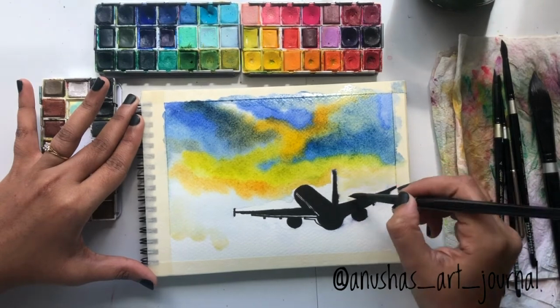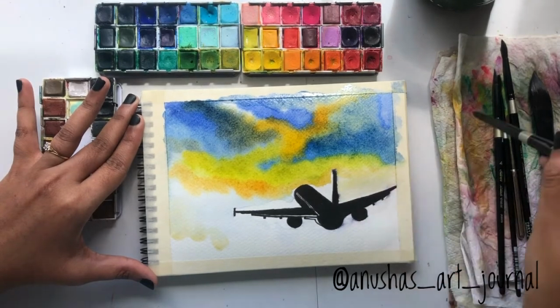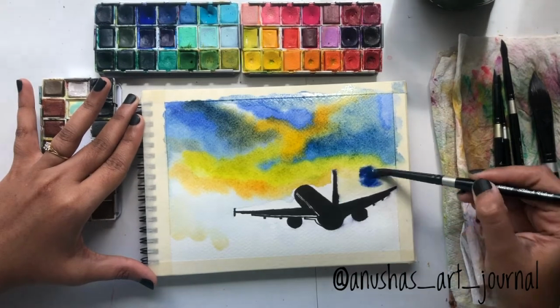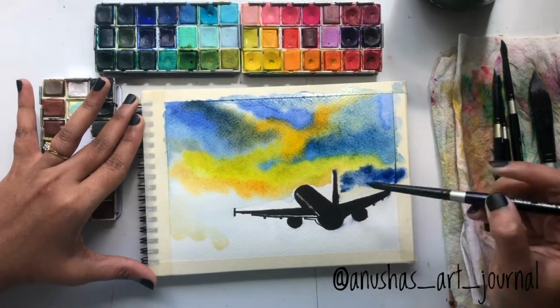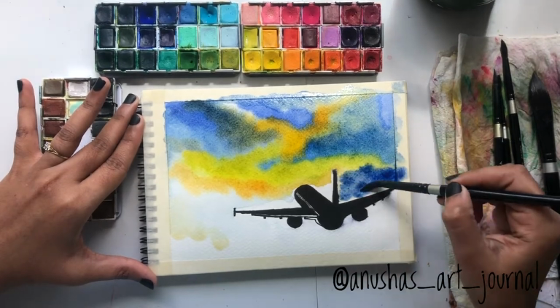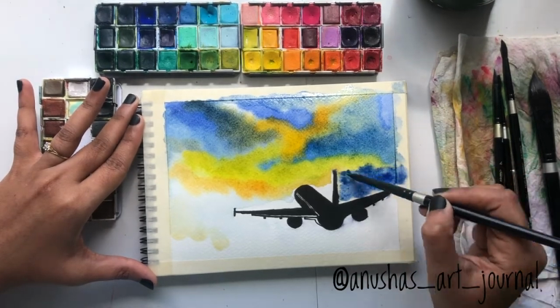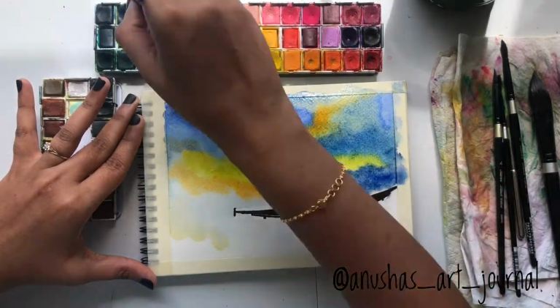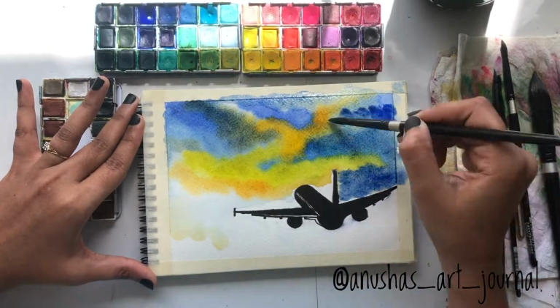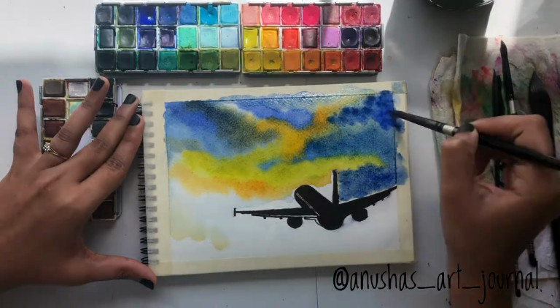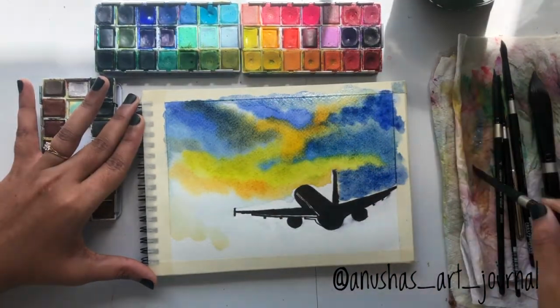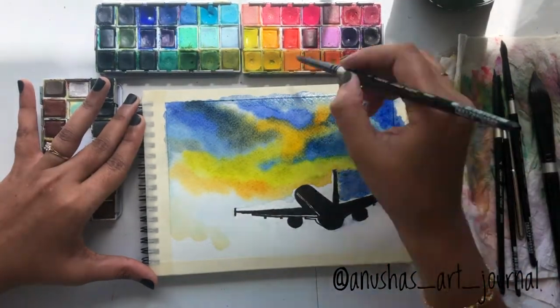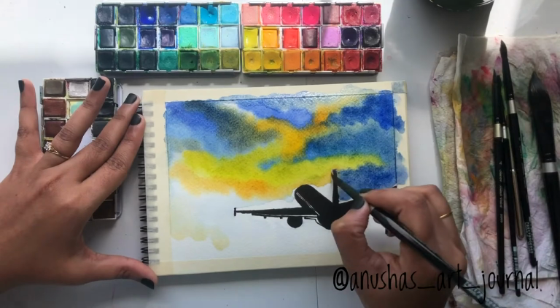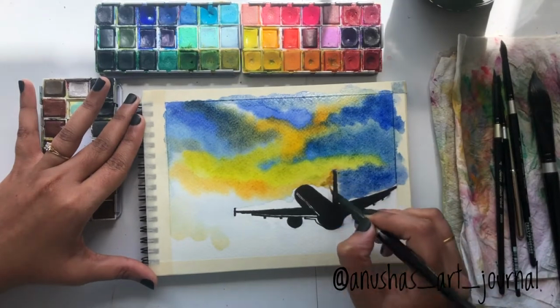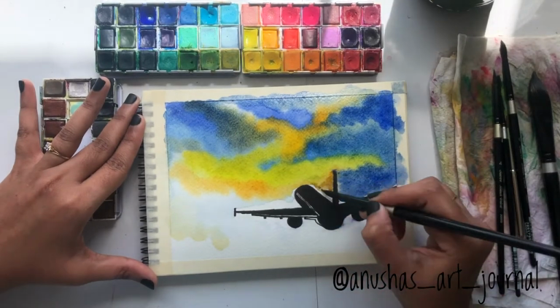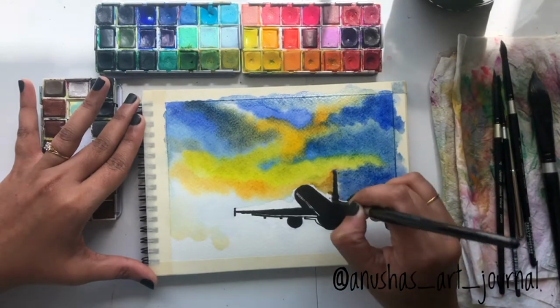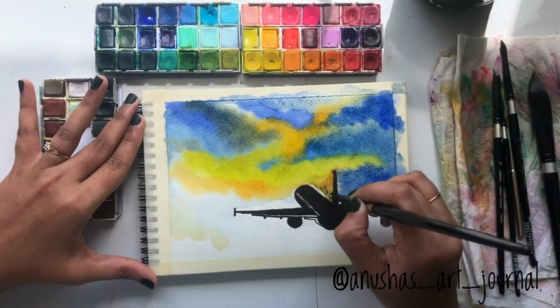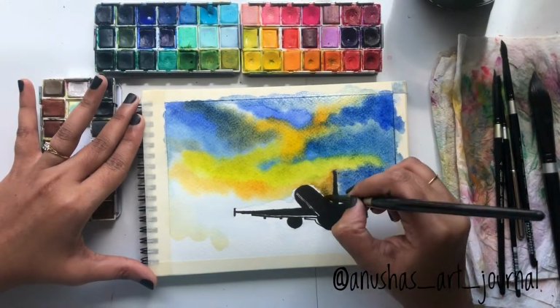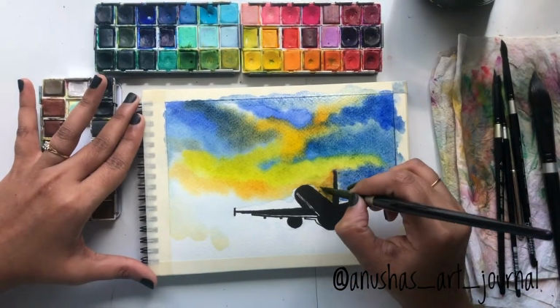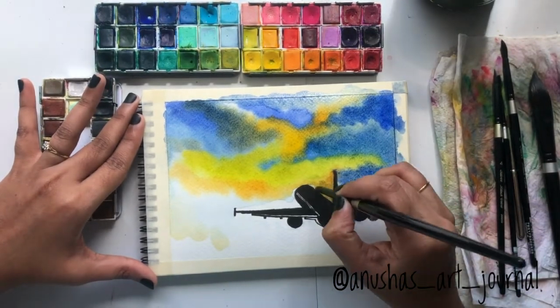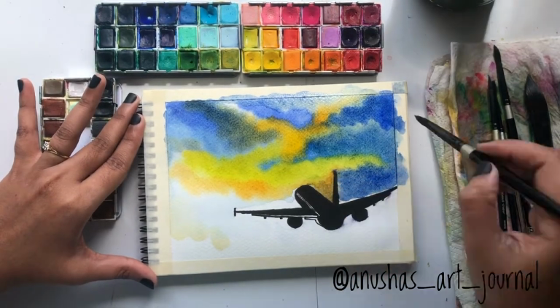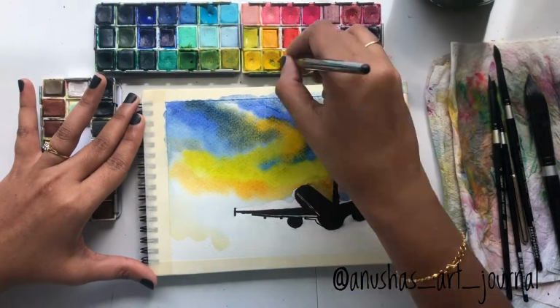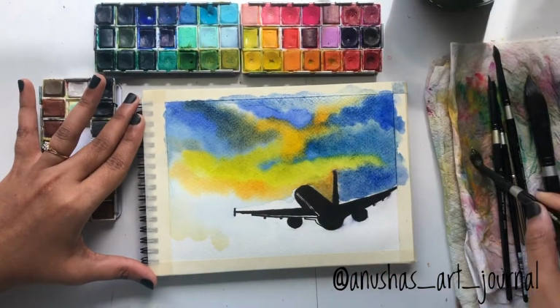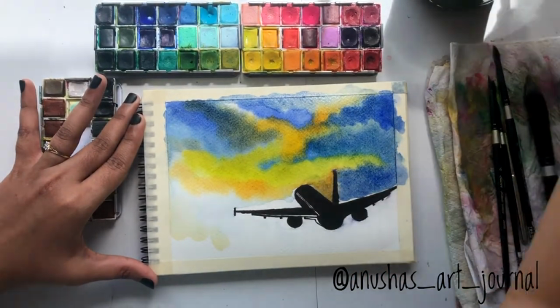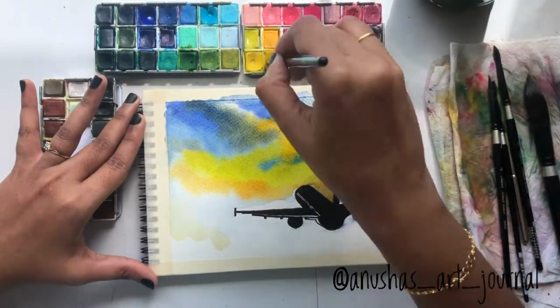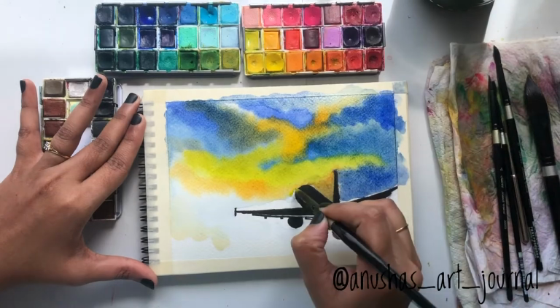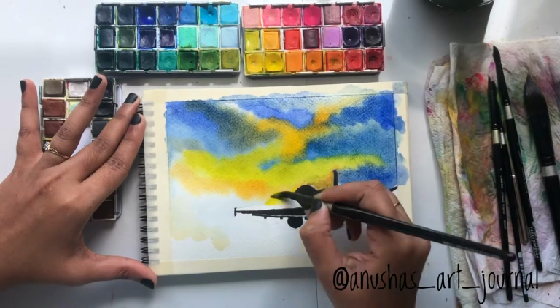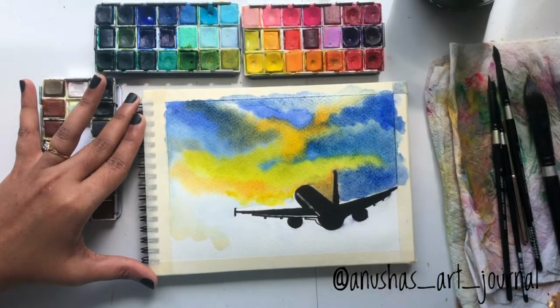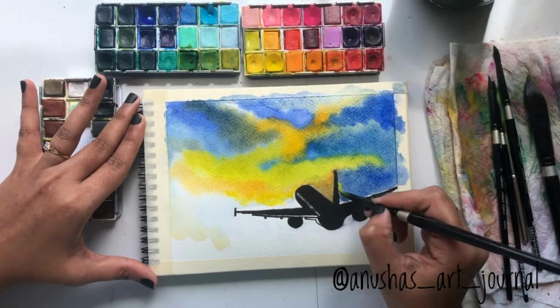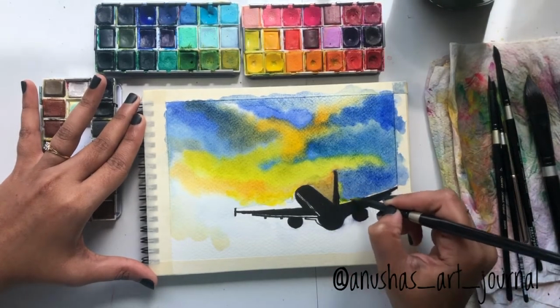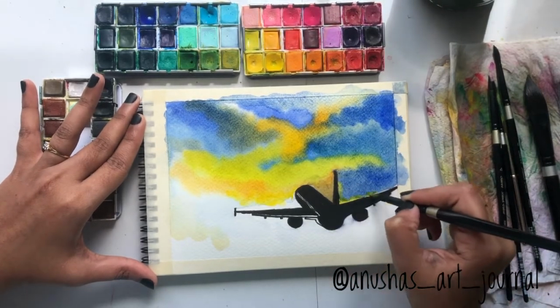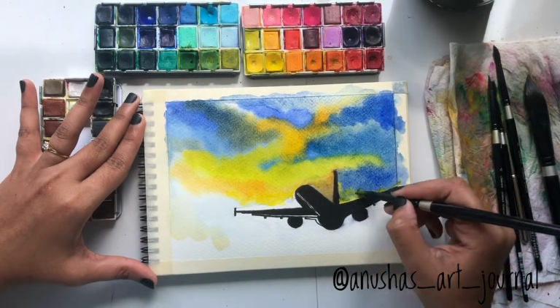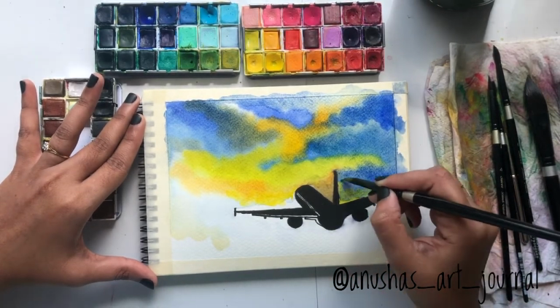We can start from the corner, painting from a larger area to a smaller area. I'm also leaving some white spaces so that we can fill in our yellow color to give the bright sunny effect between the clouds.